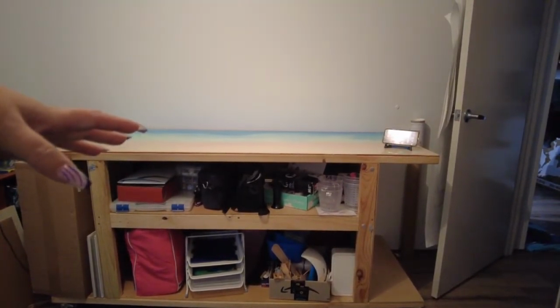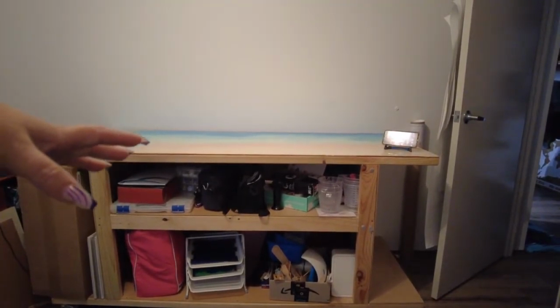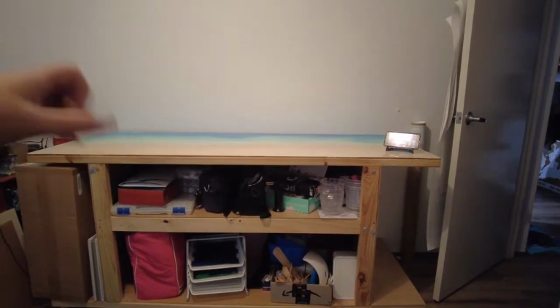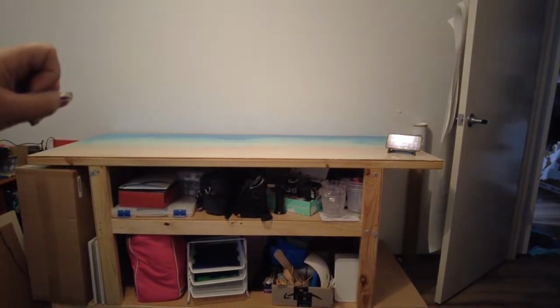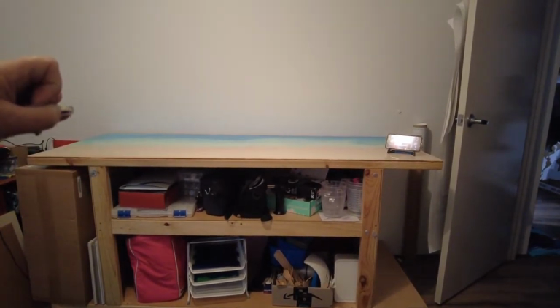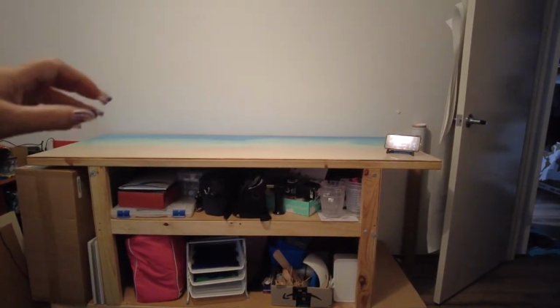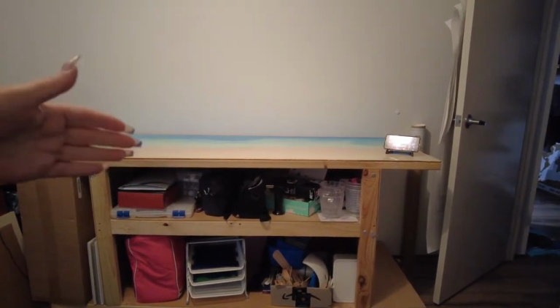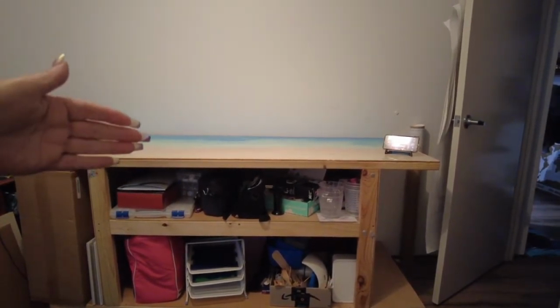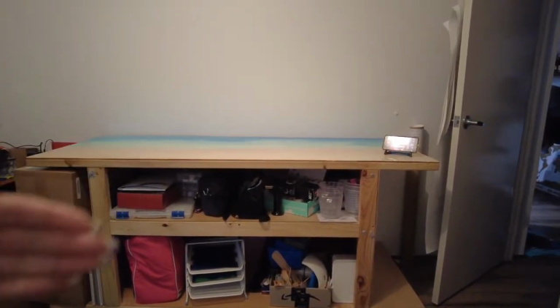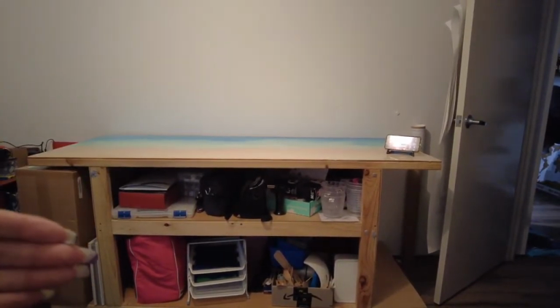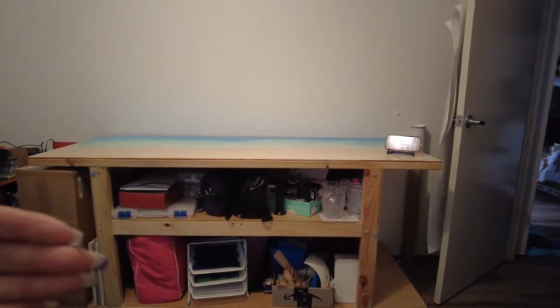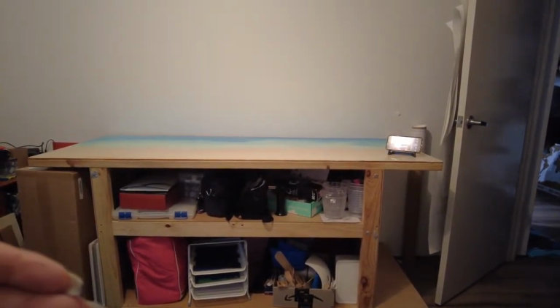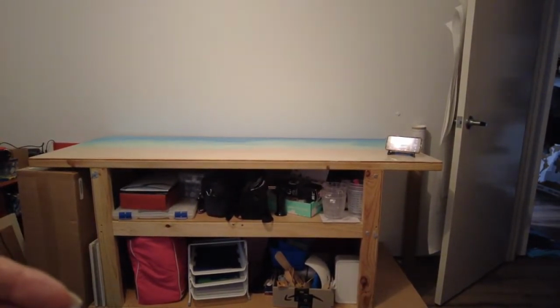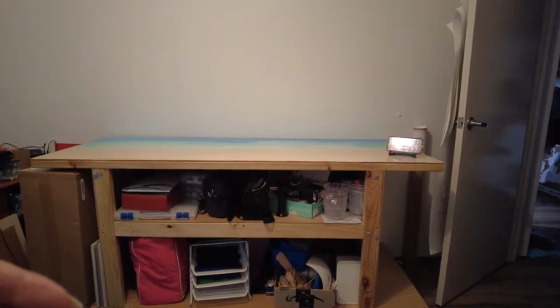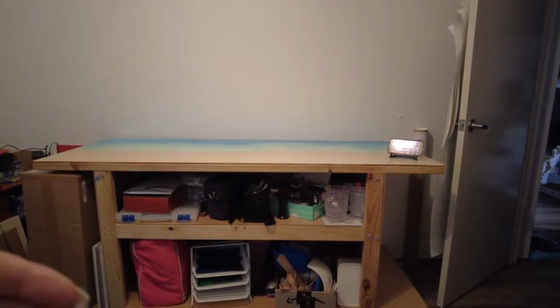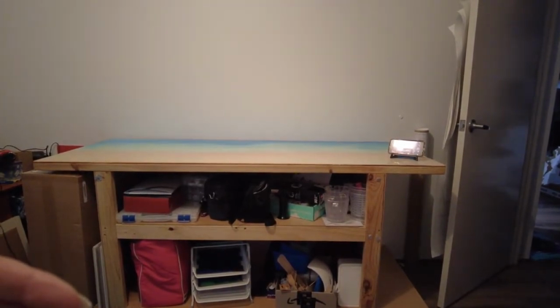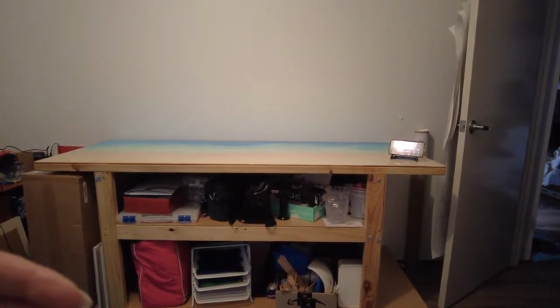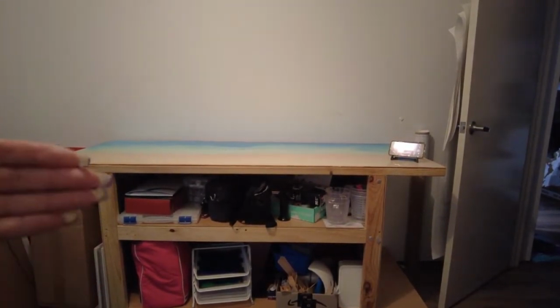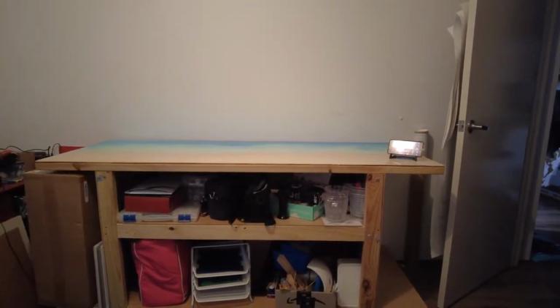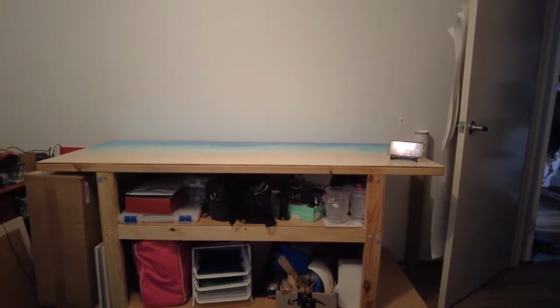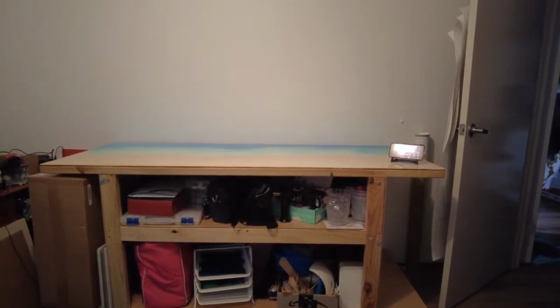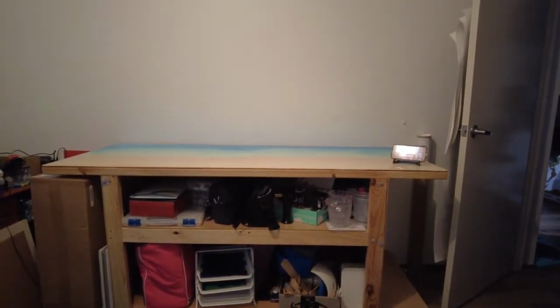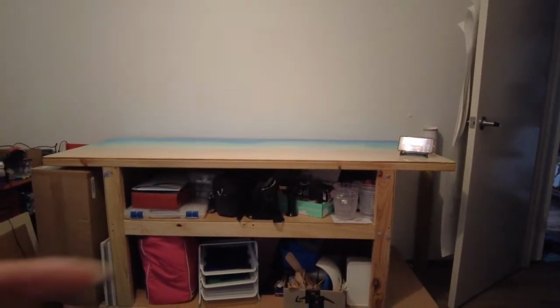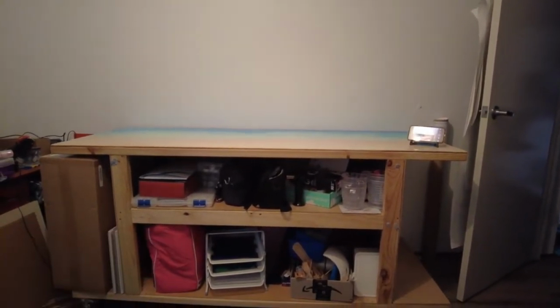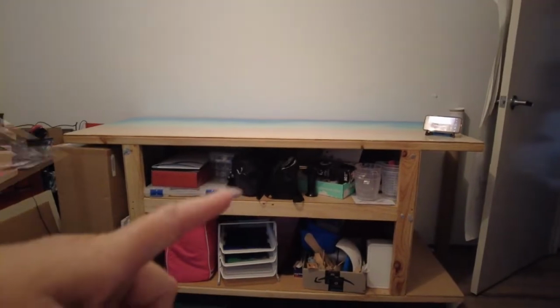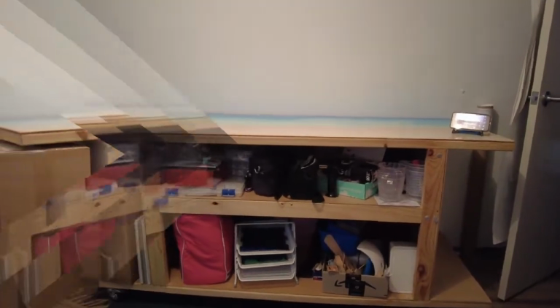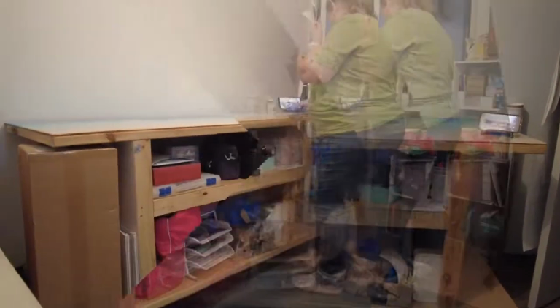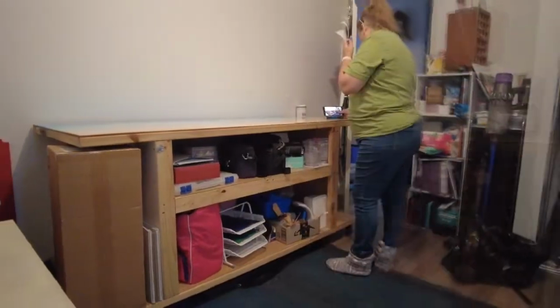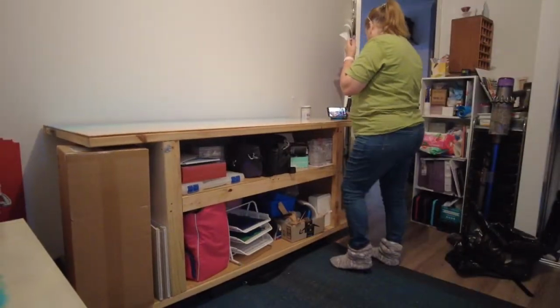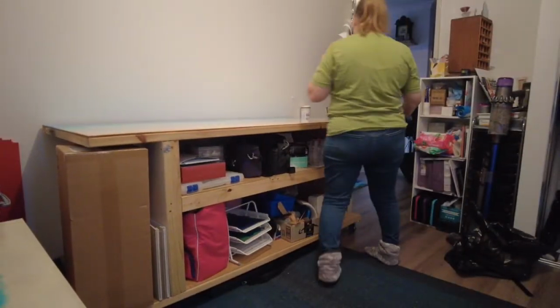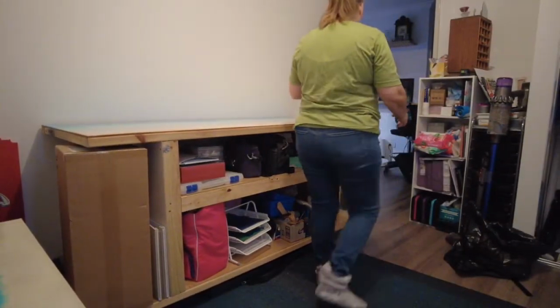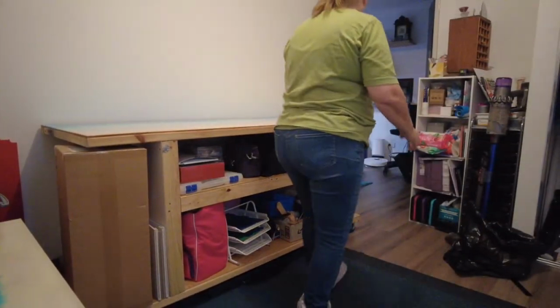This will come this way towards me, towards the window, so that I can get to either side of it, because it is open on both sides. This side you haven't seen so far.